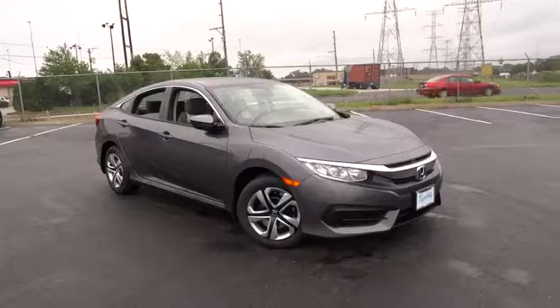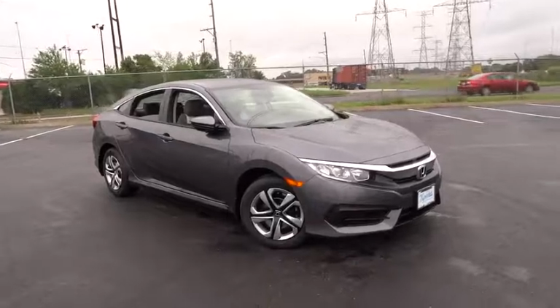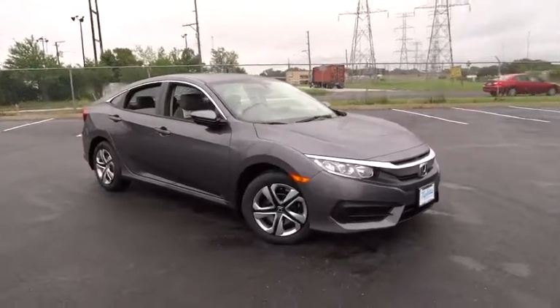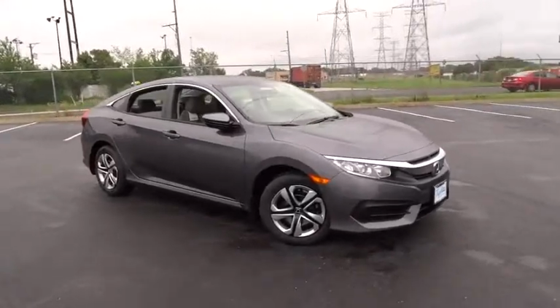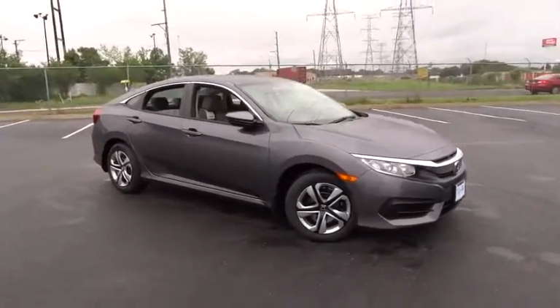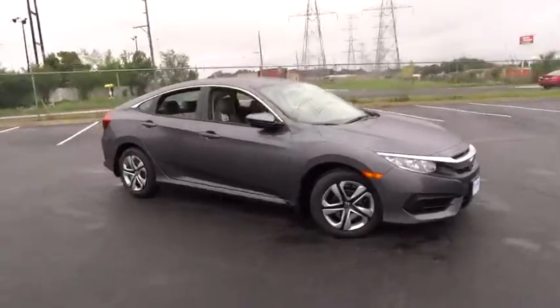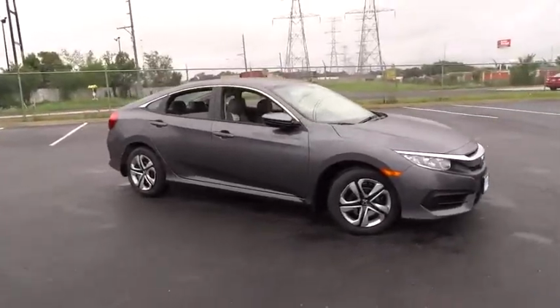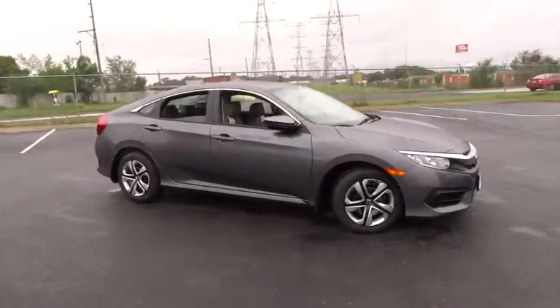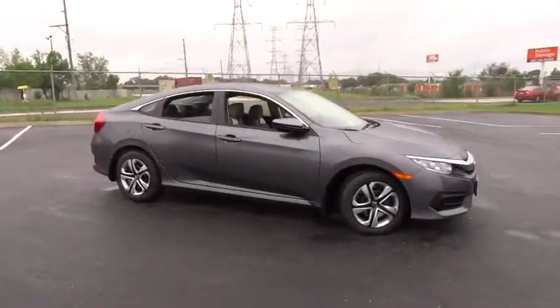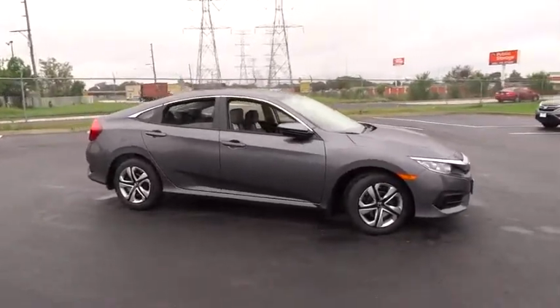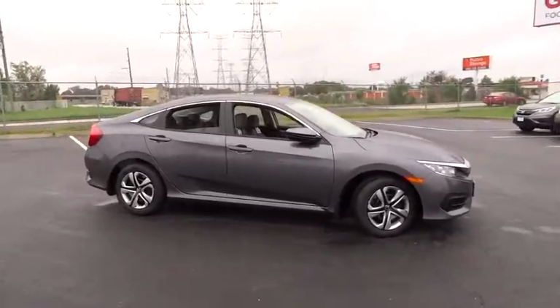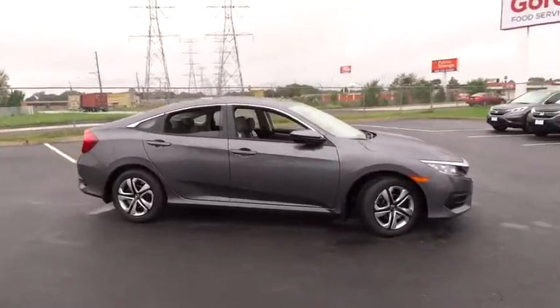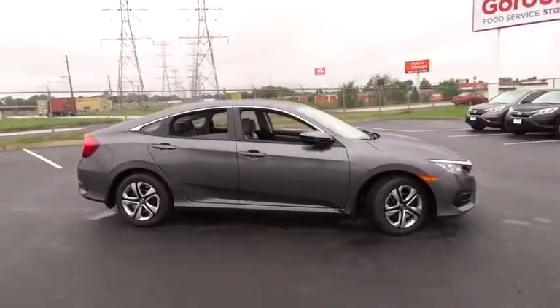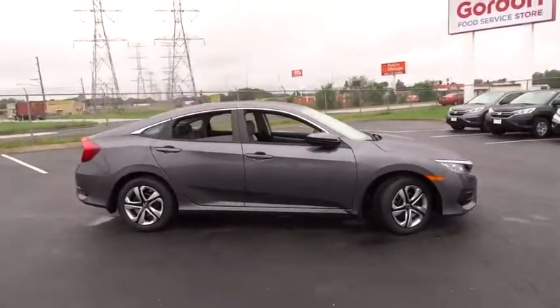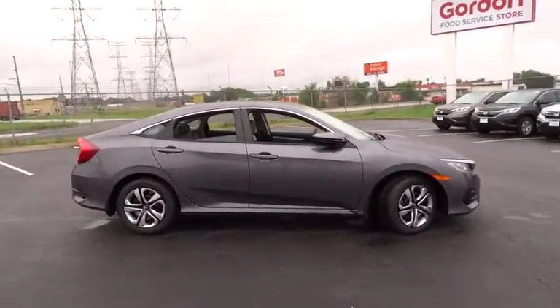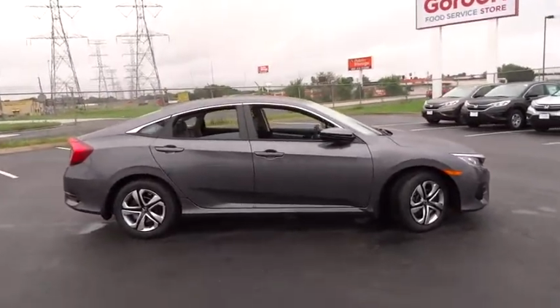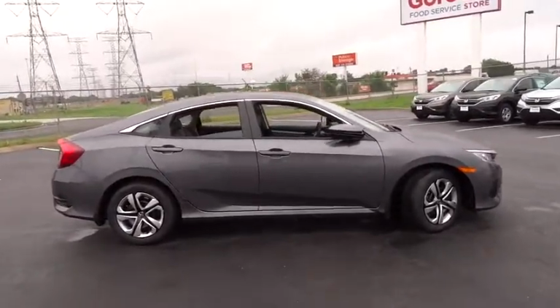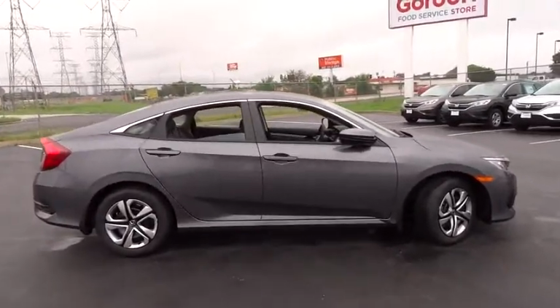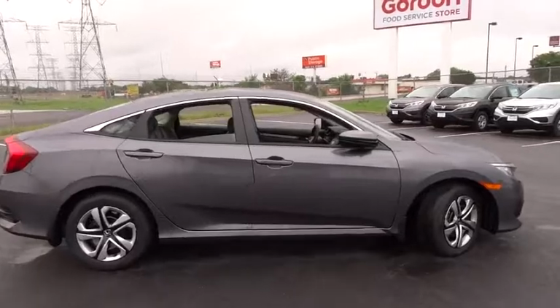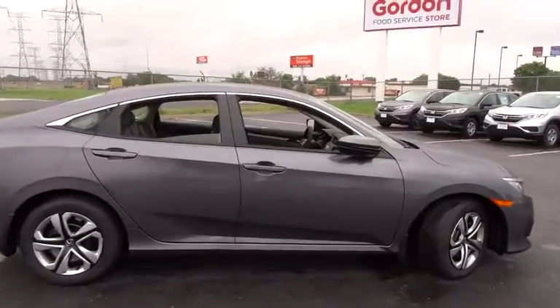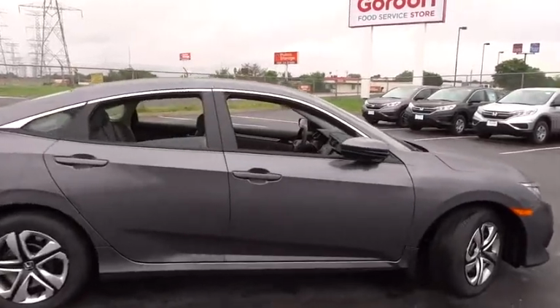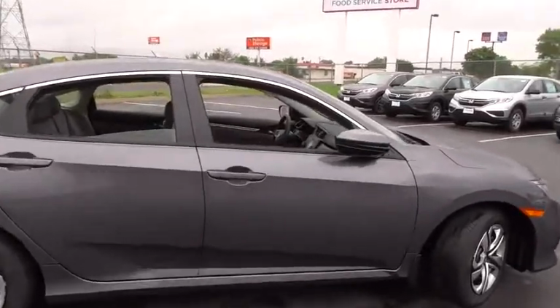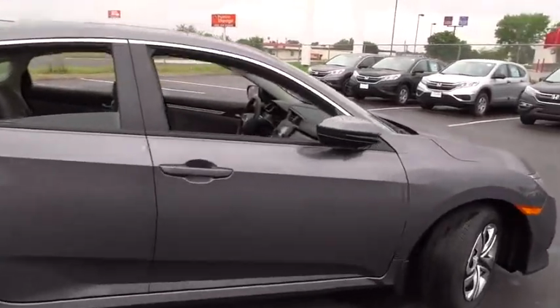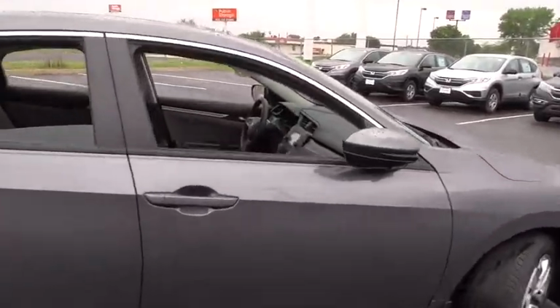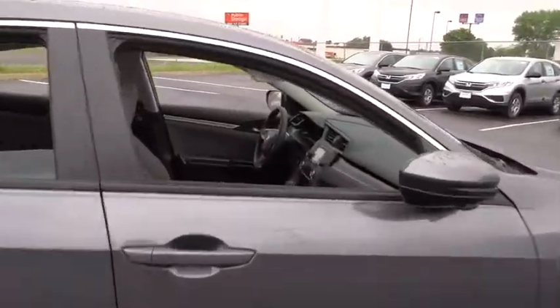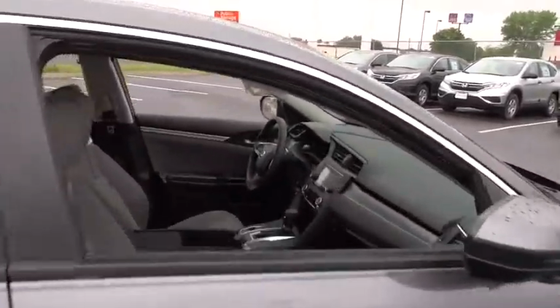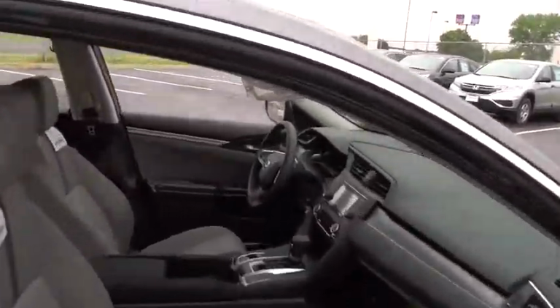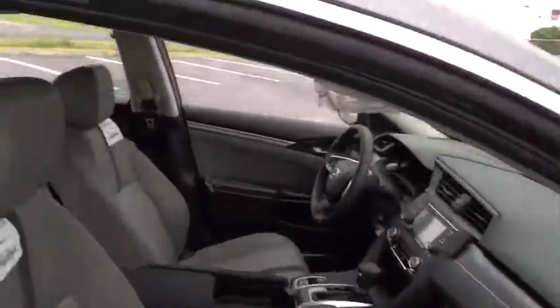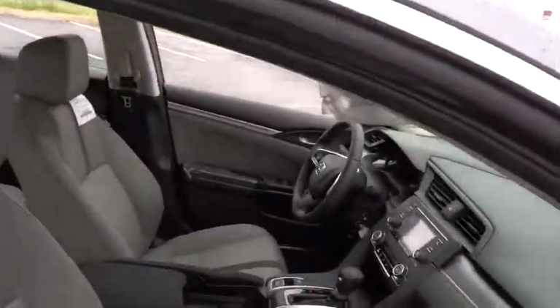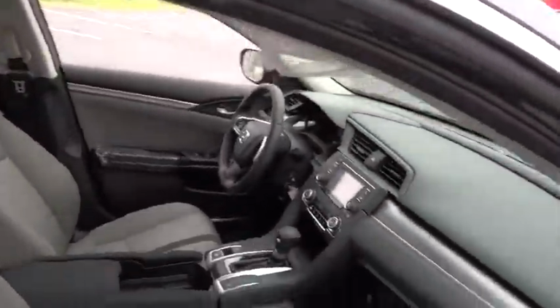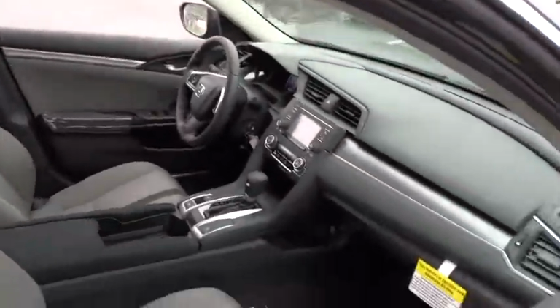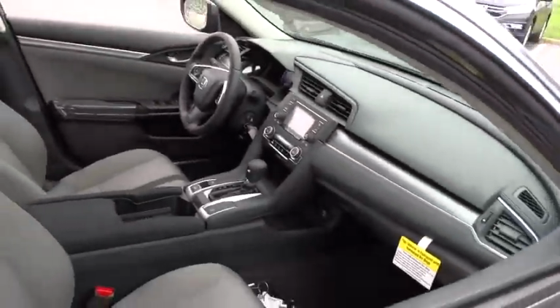2016 Honda Civic. Practical, awesome gas mileage, and incredibly reliable. This vehicle has less than 100 miles.